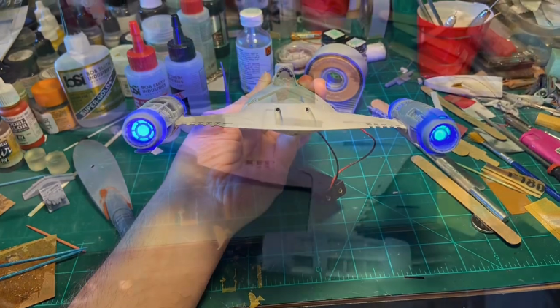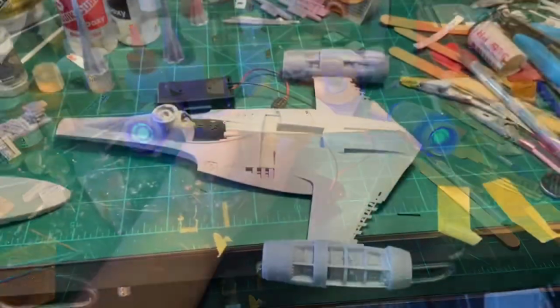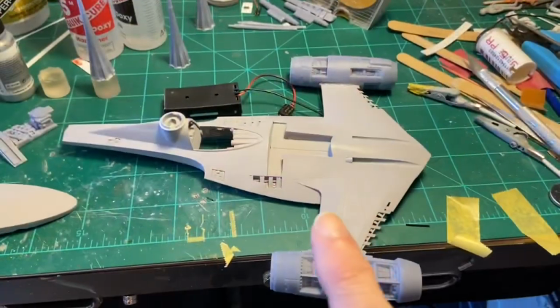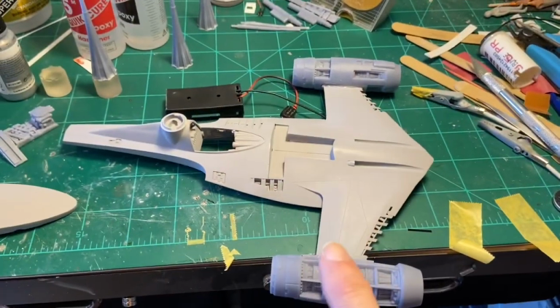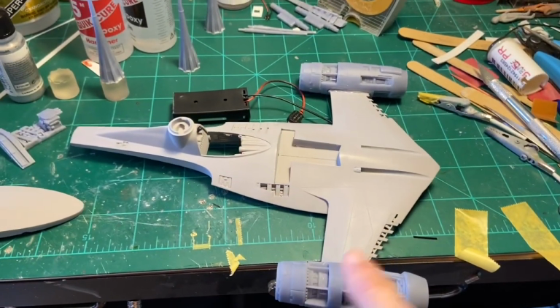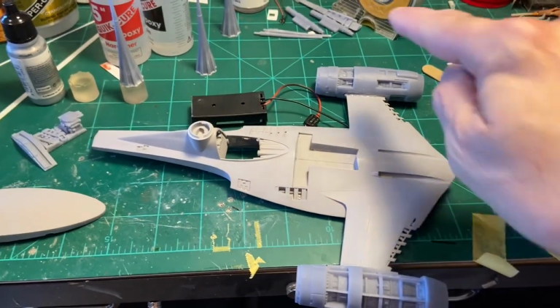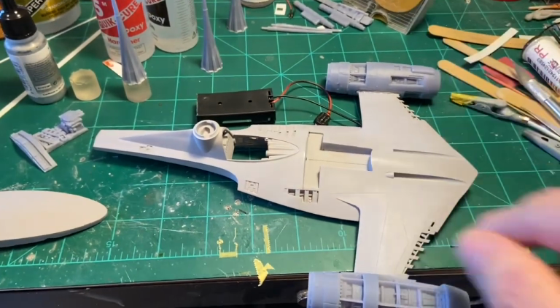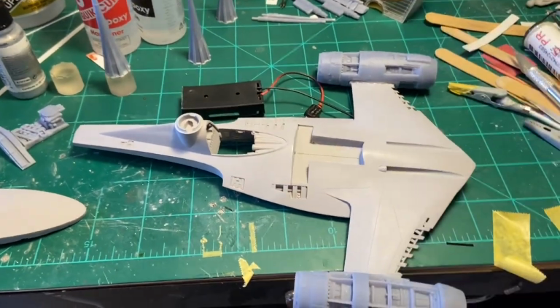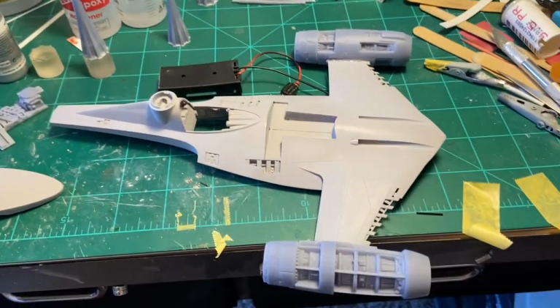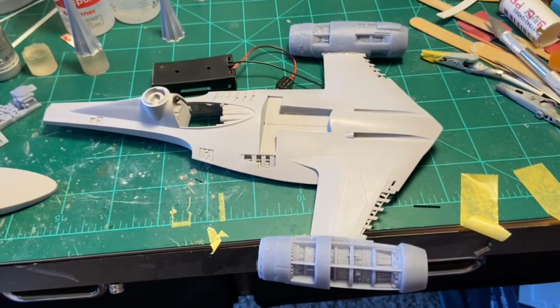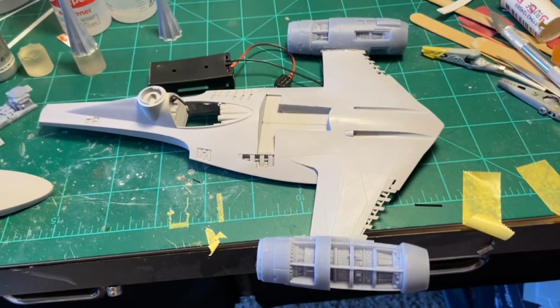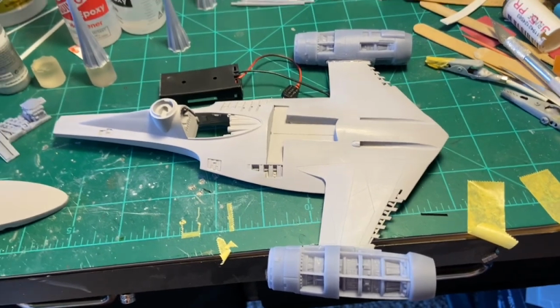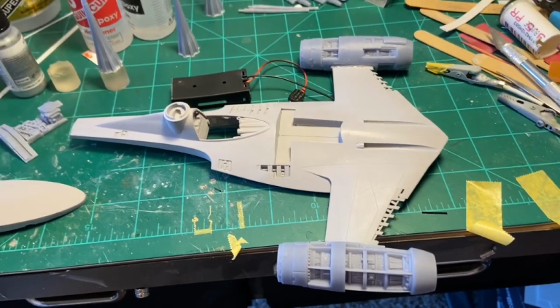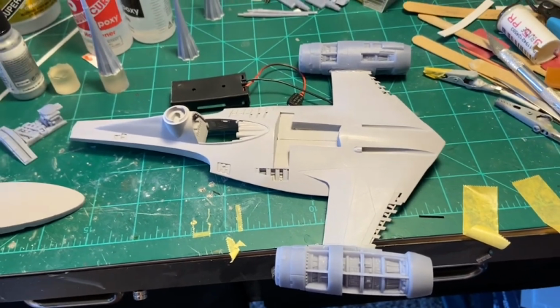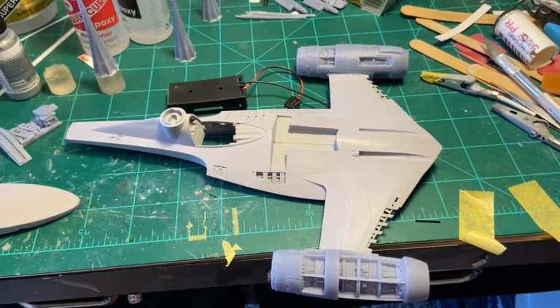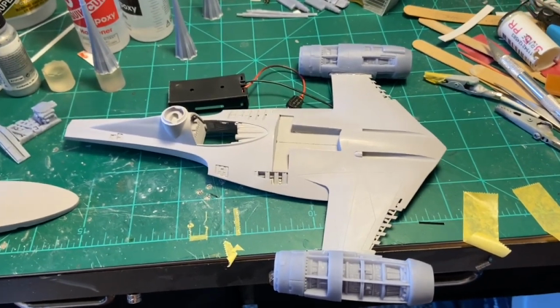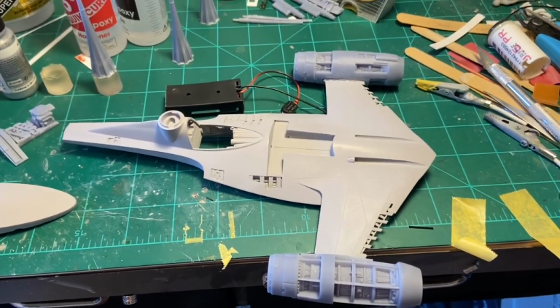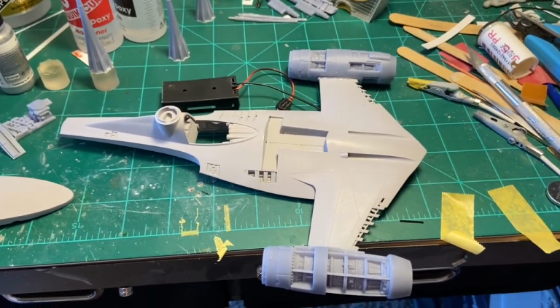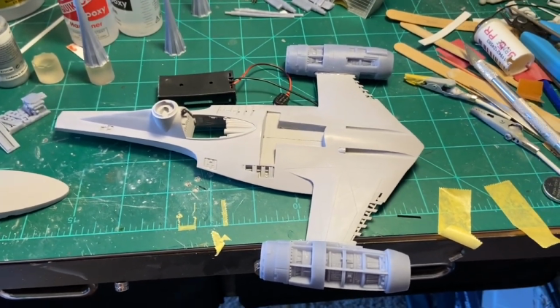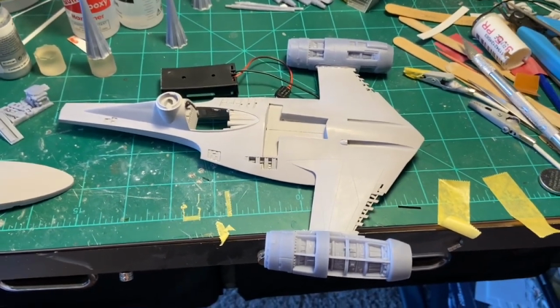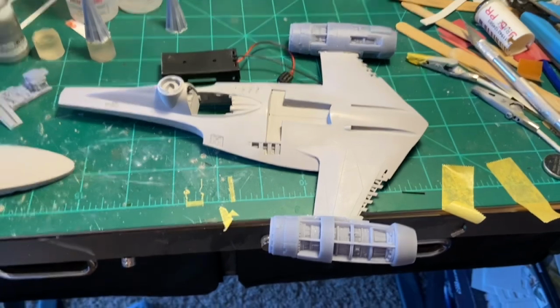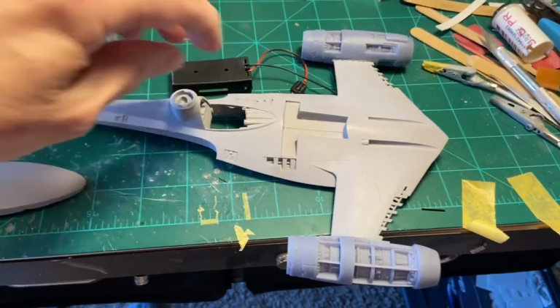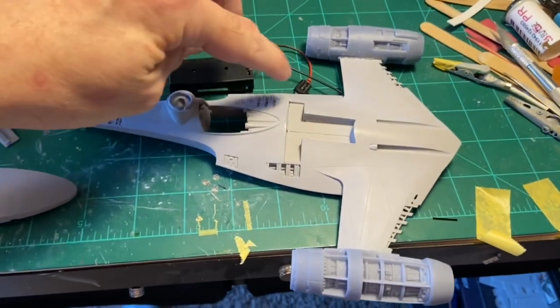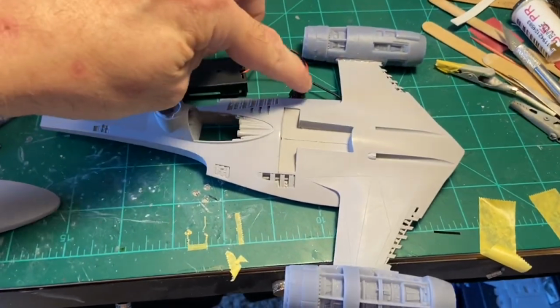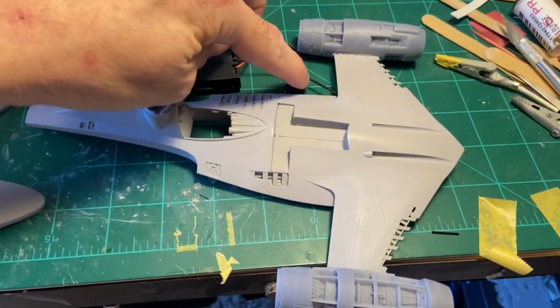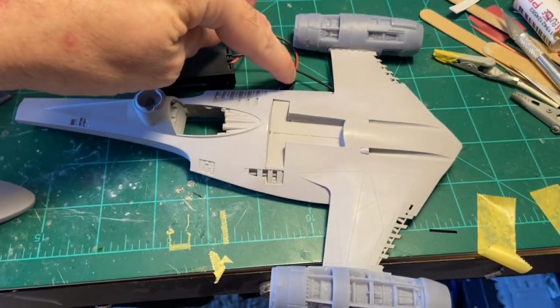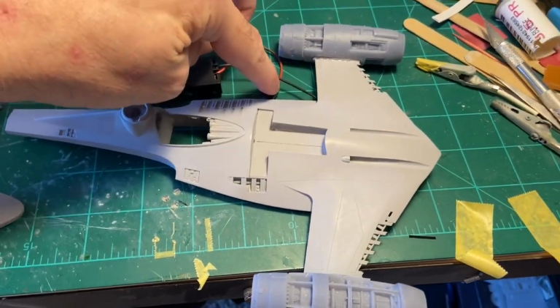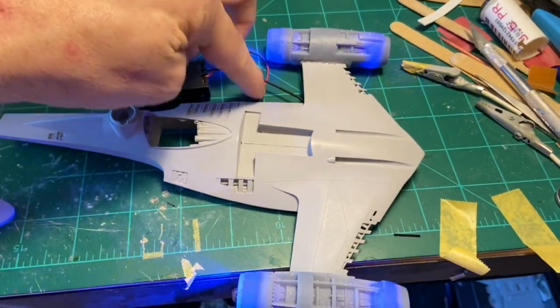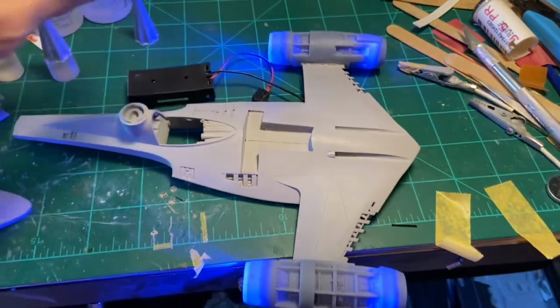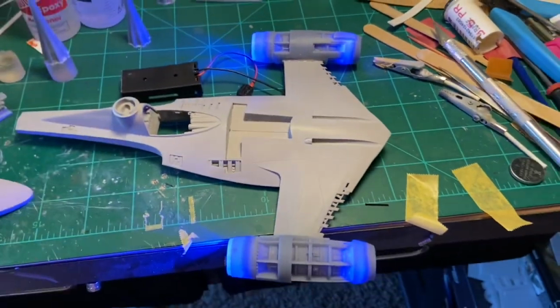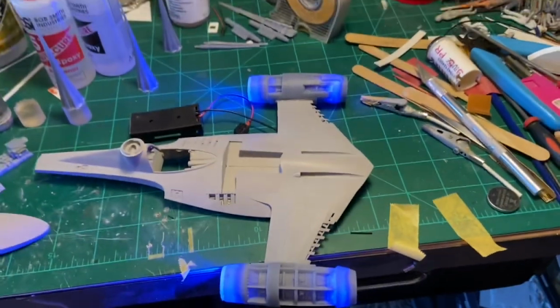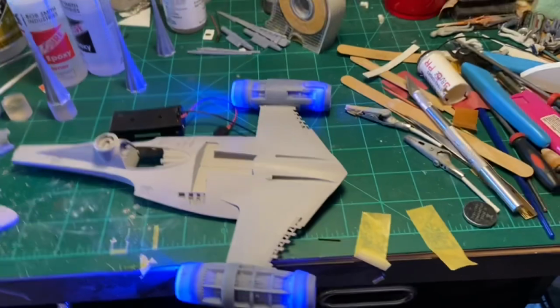I got the engines attached onto both sides and they've hardened overnight. It's always nerve-wracking because you want to make sure when you turn them on that they work. I already turned them on — they do work. There are the cool lights.